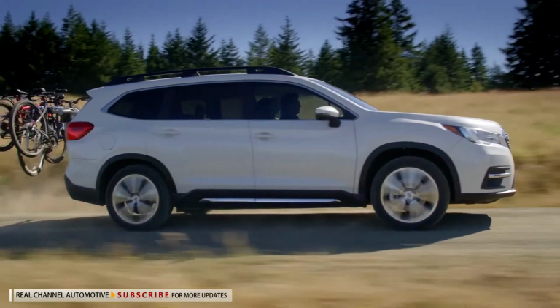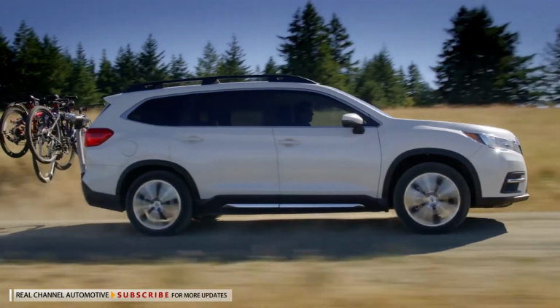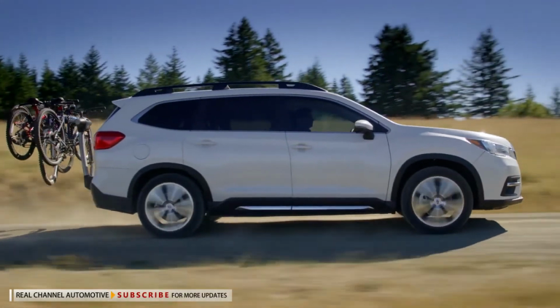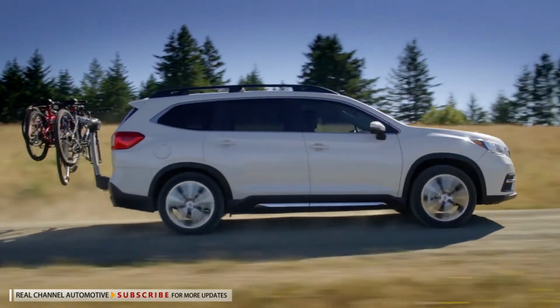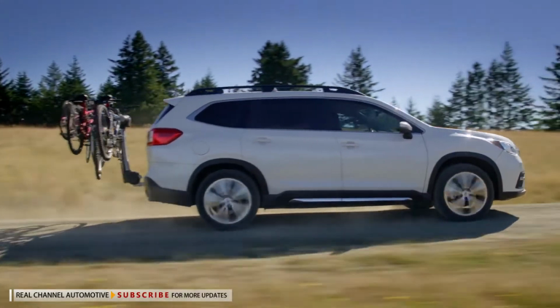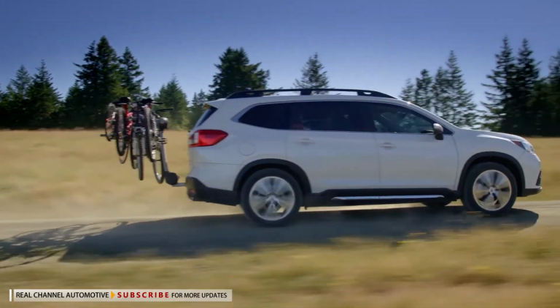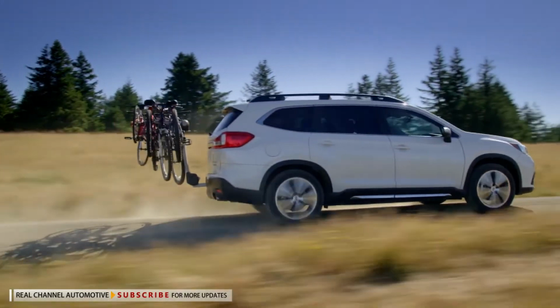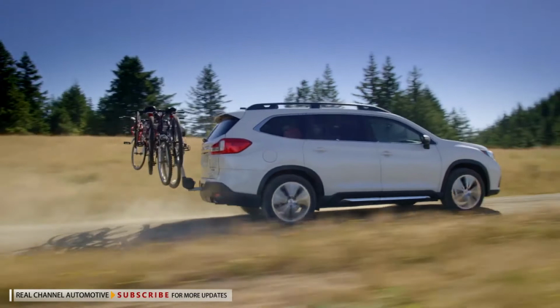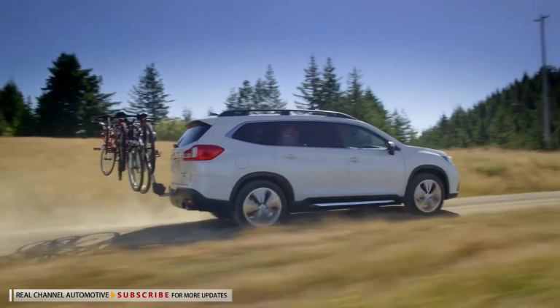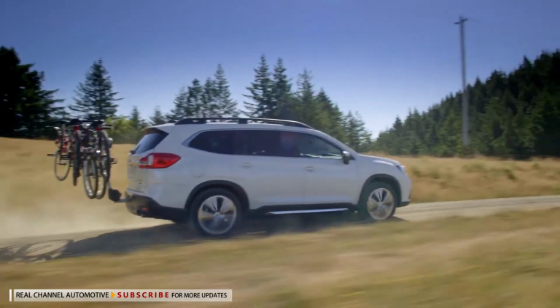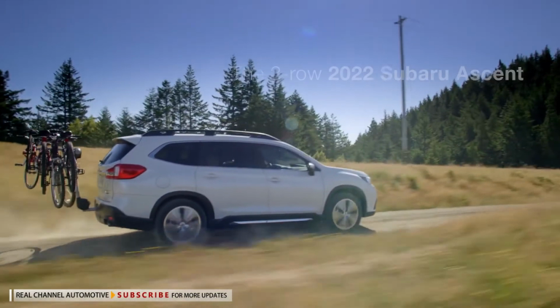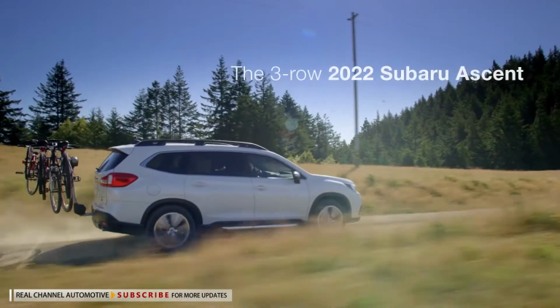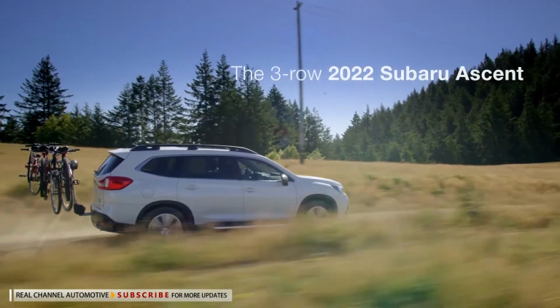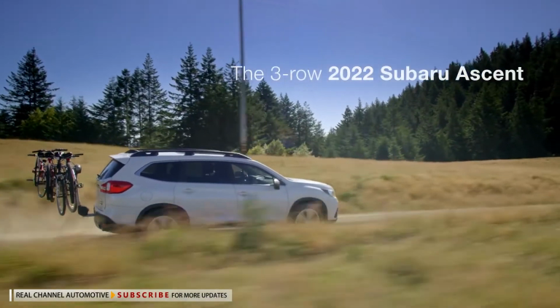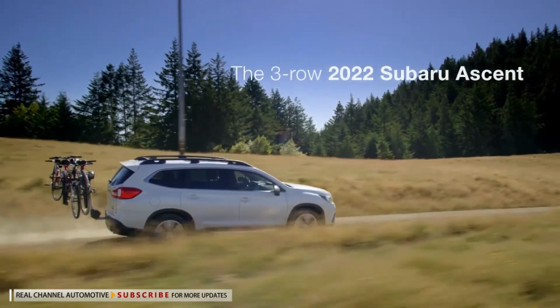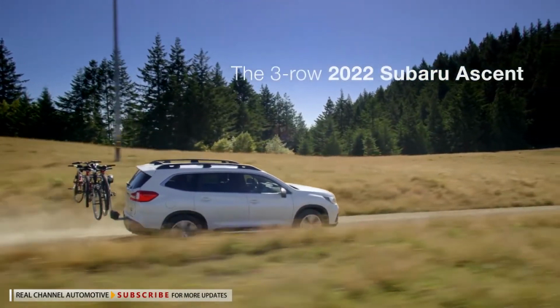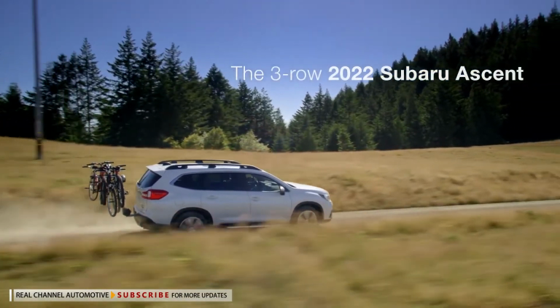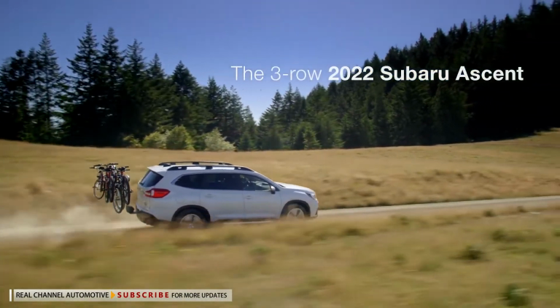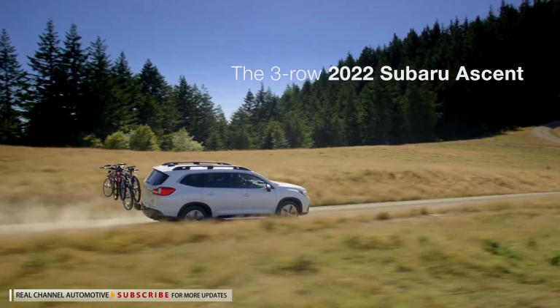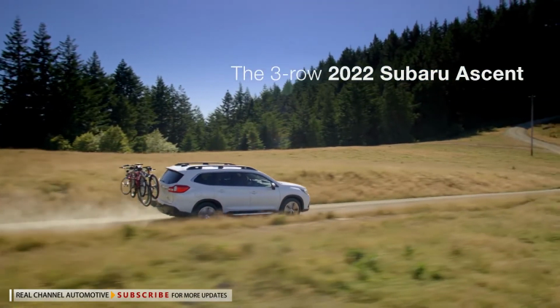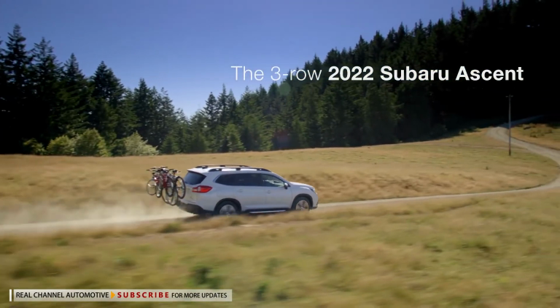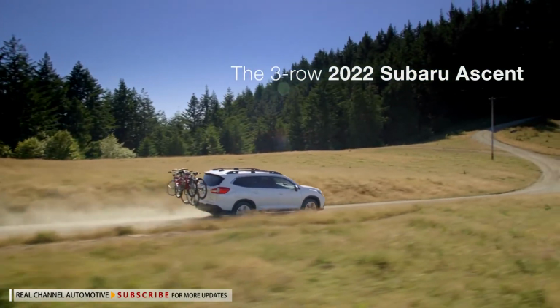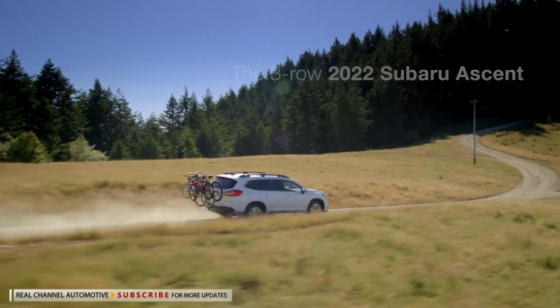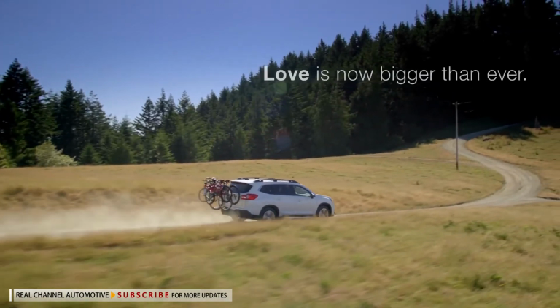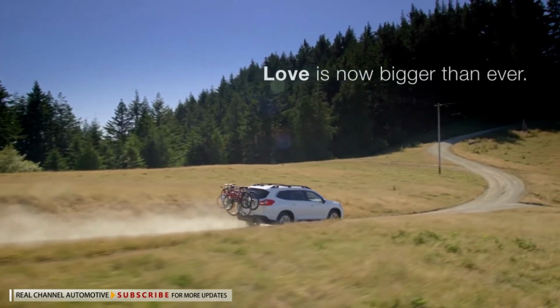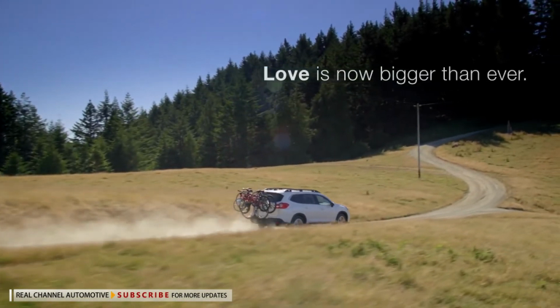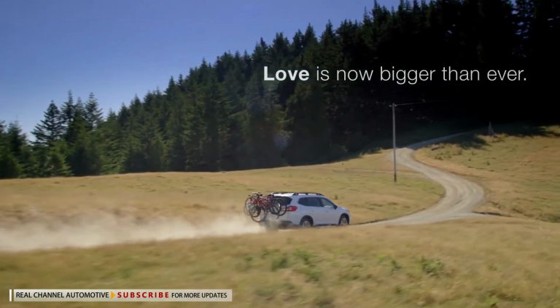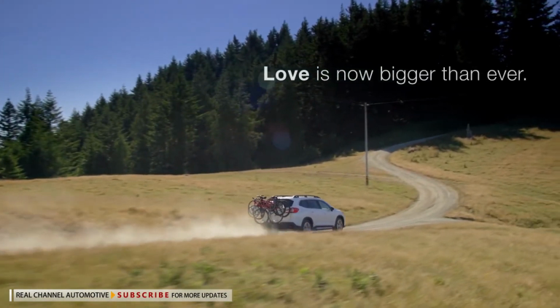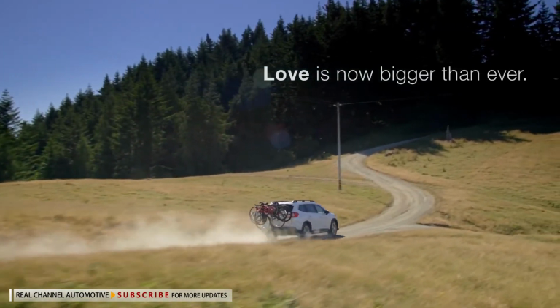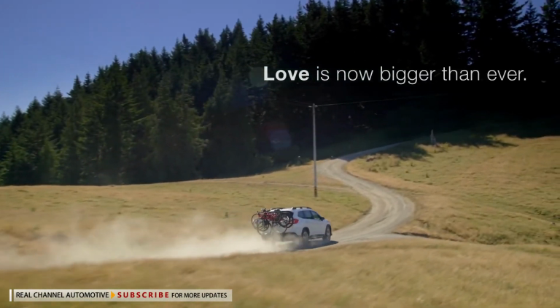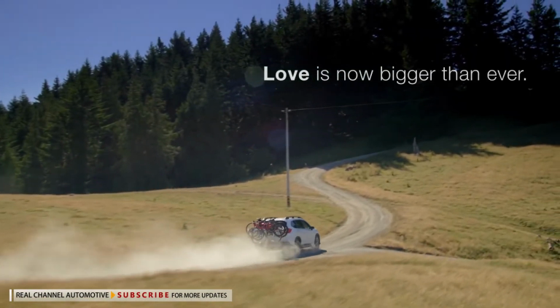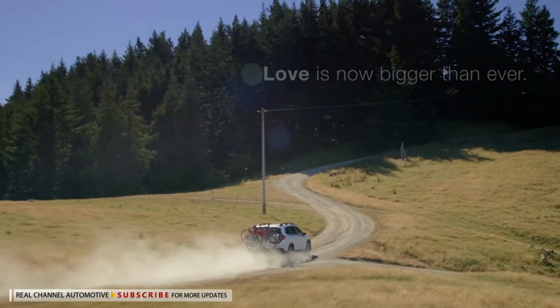Big, versatile, feature-packed, and thoroughly safeguarded, the Ascent is the family-sized Subaru to make those dream trips come true. Love is now bigger than ever.